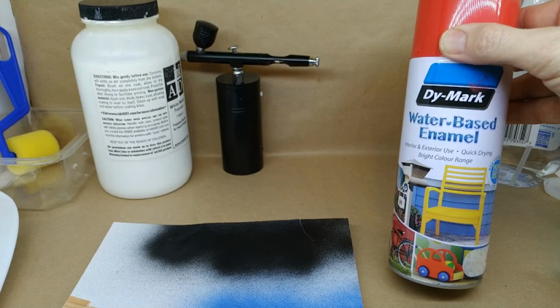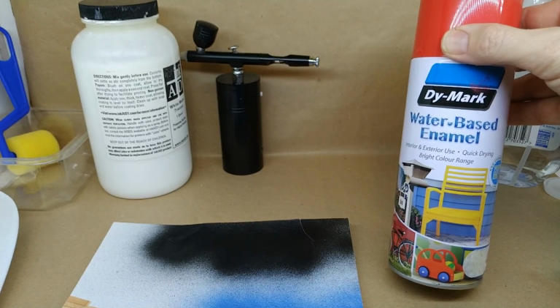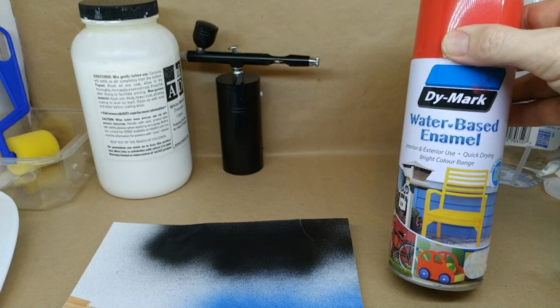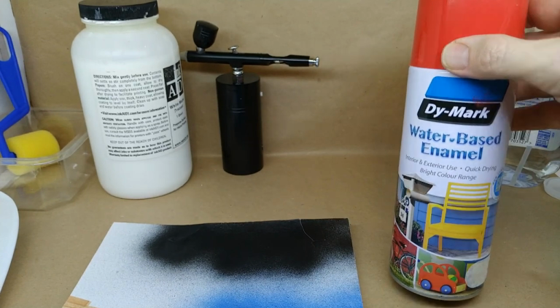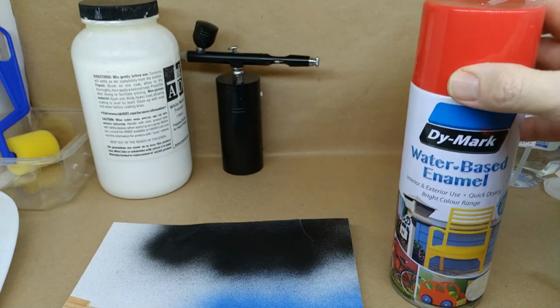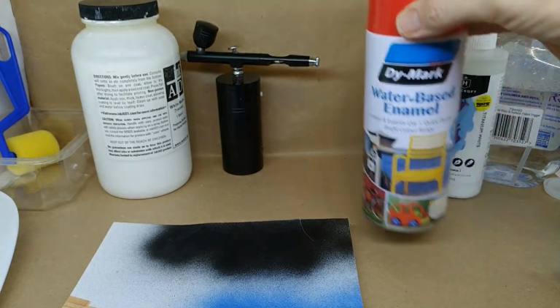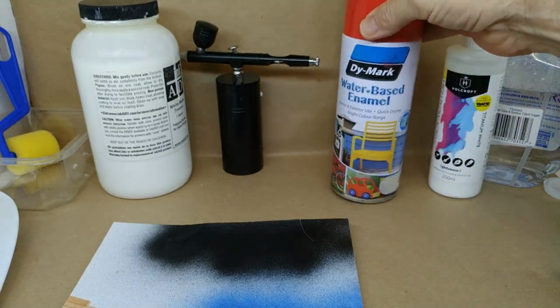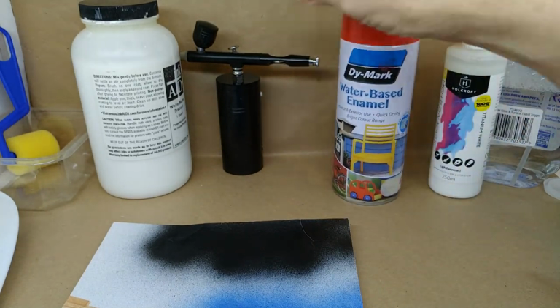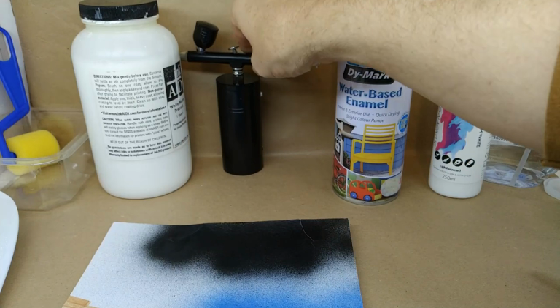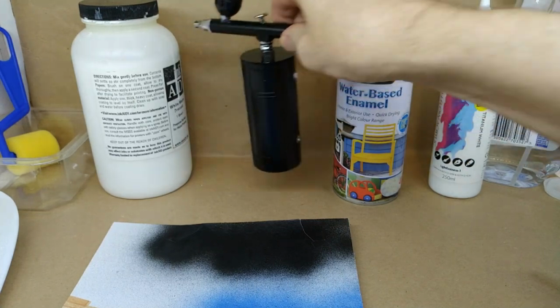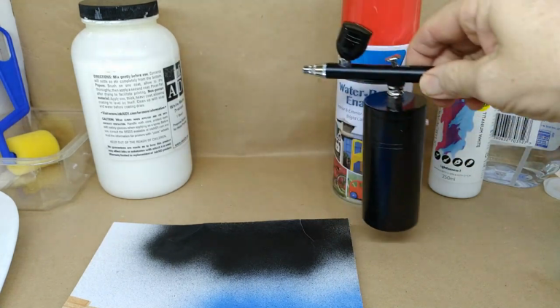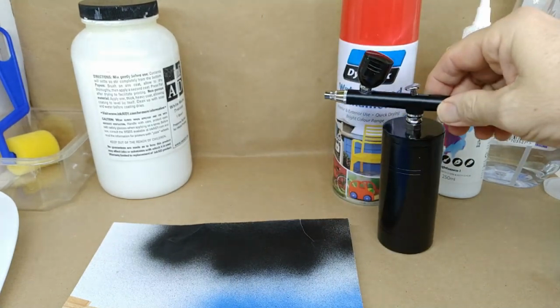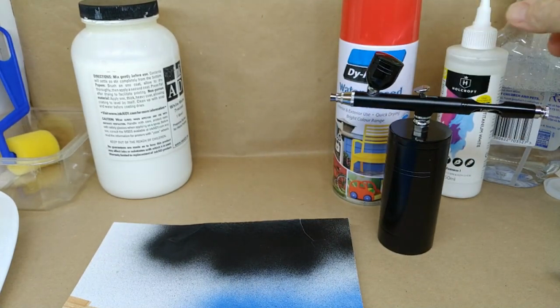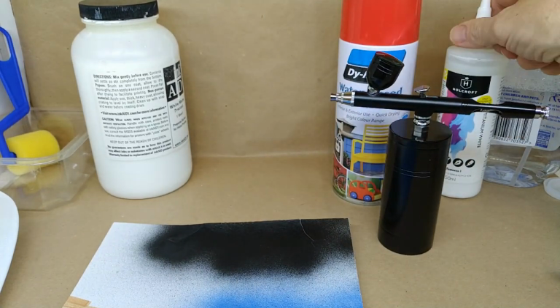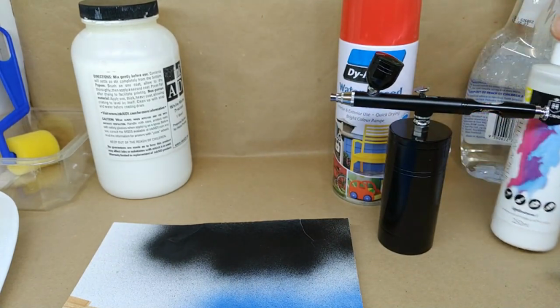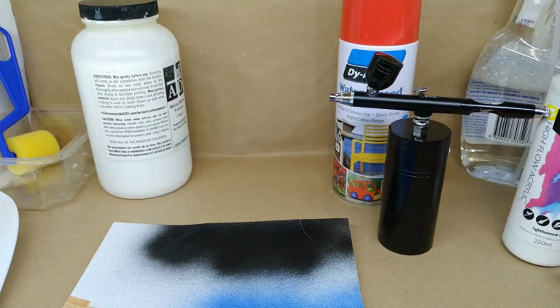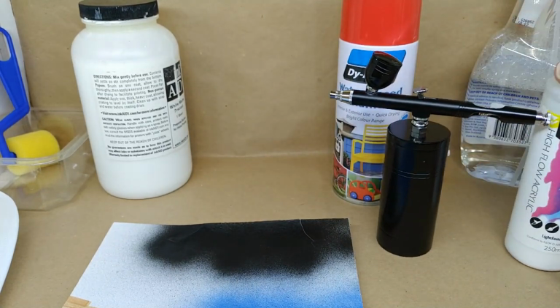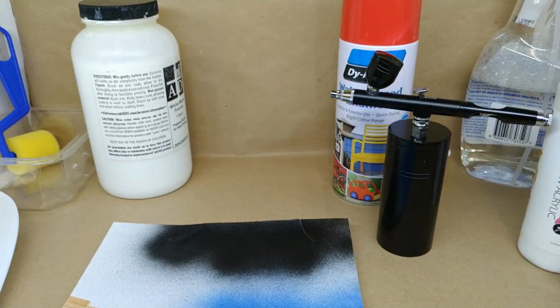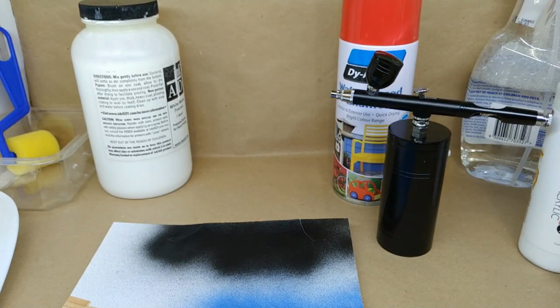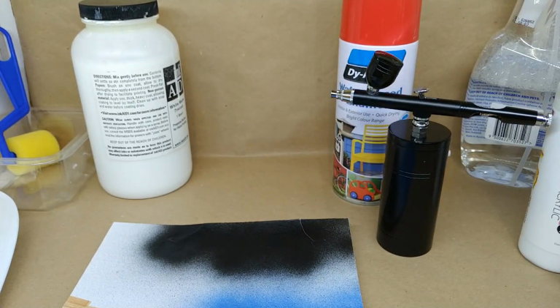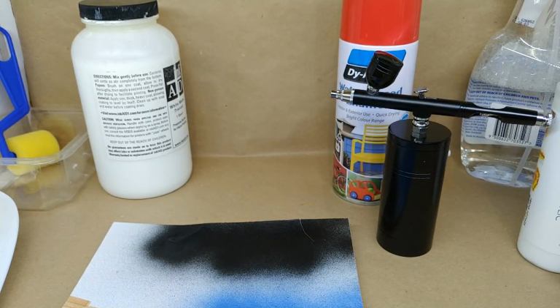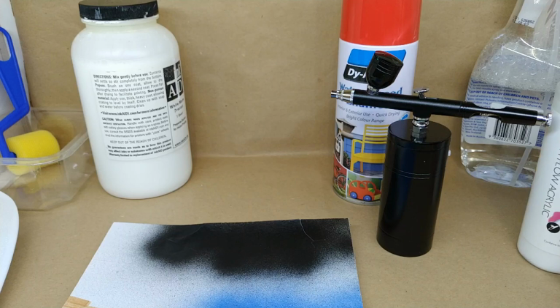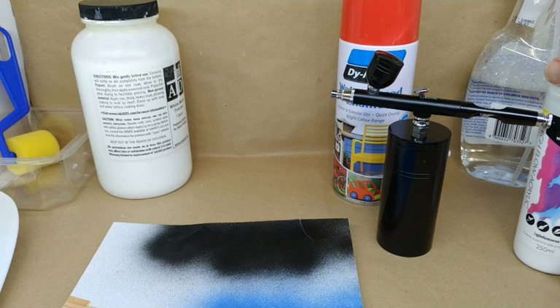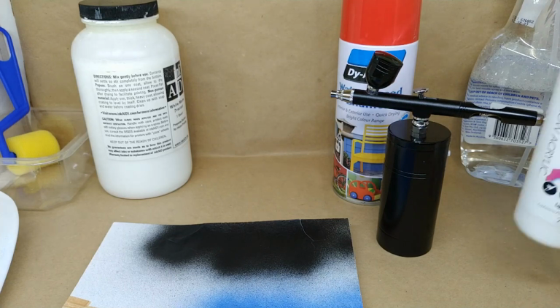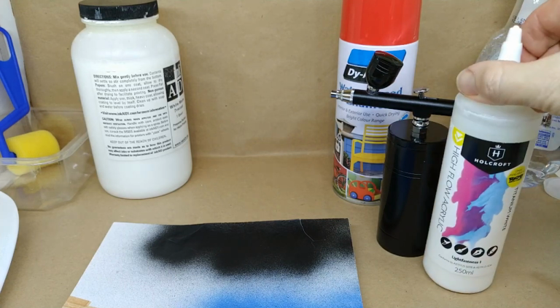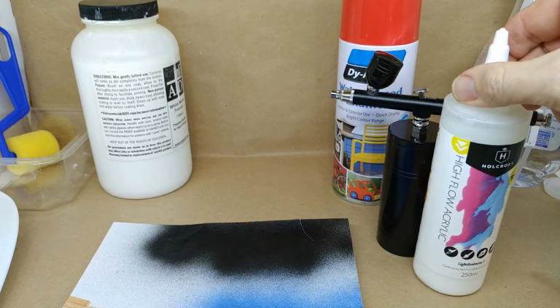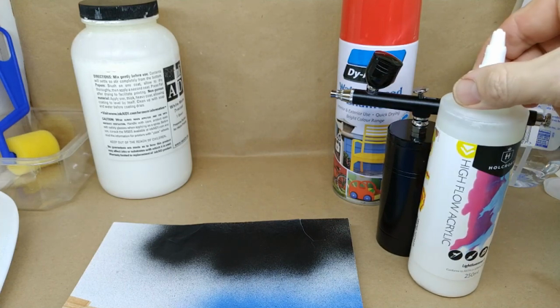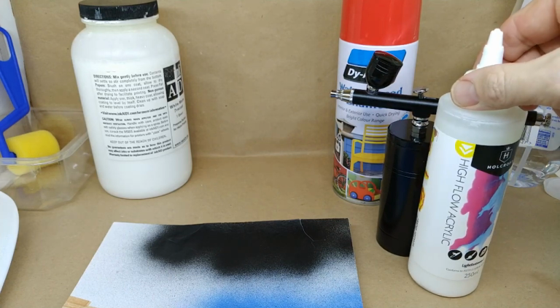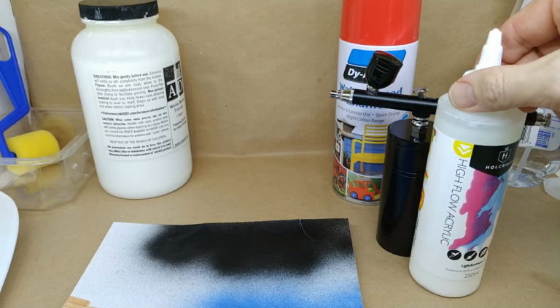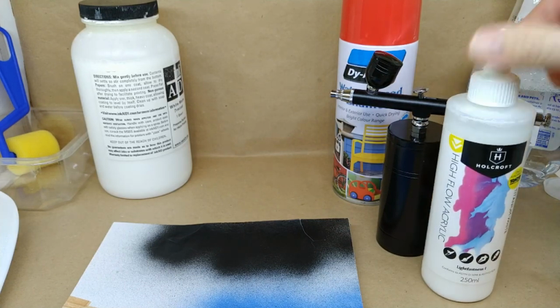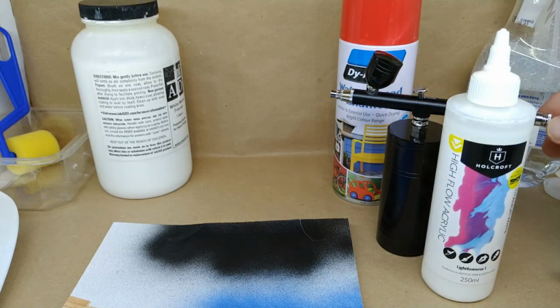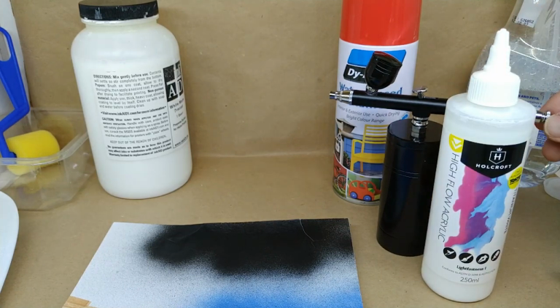There's an example of the water-based enamel spray can. And if you're using an airbrush, you'll want to use a high flow acrylic — that's best for the airbrush.